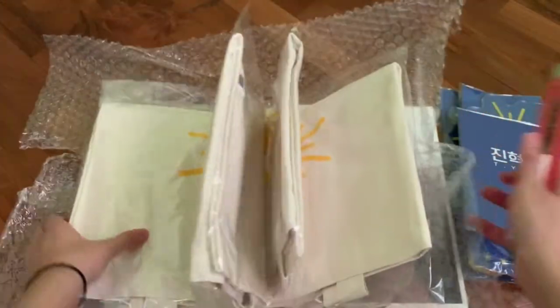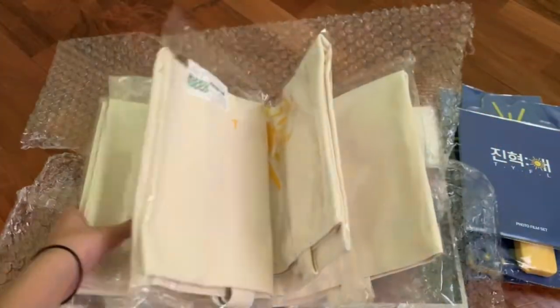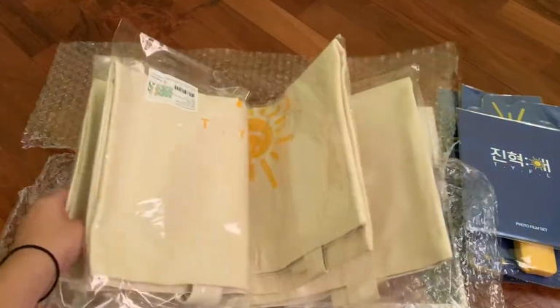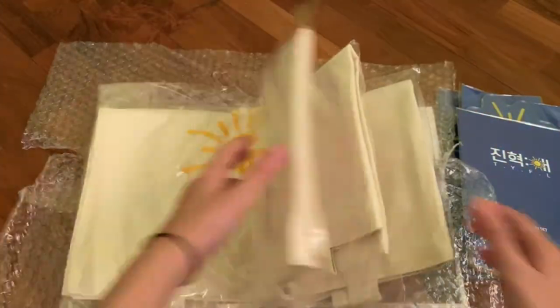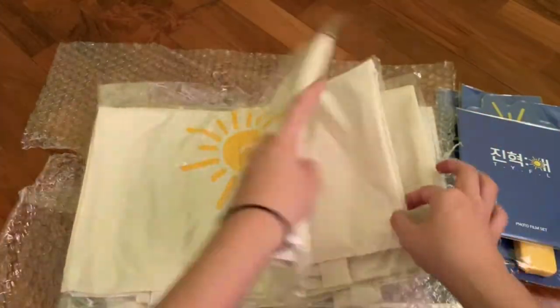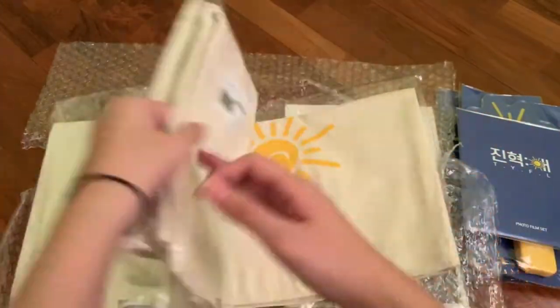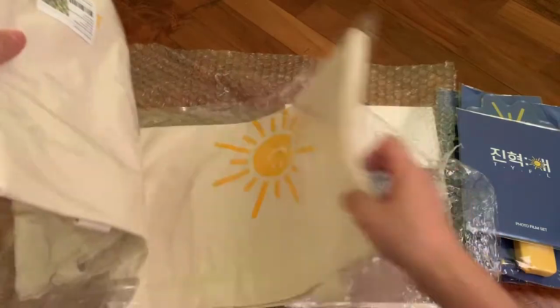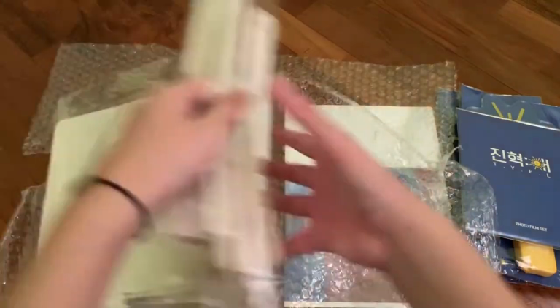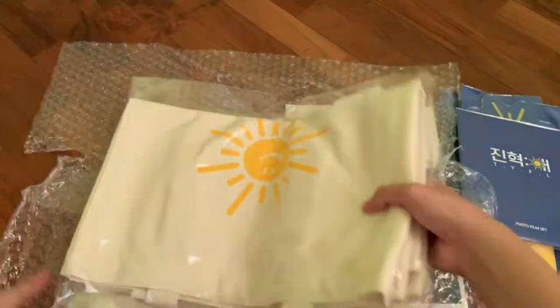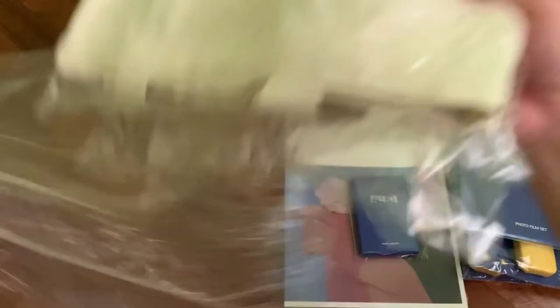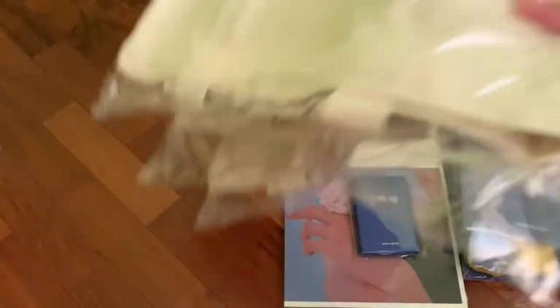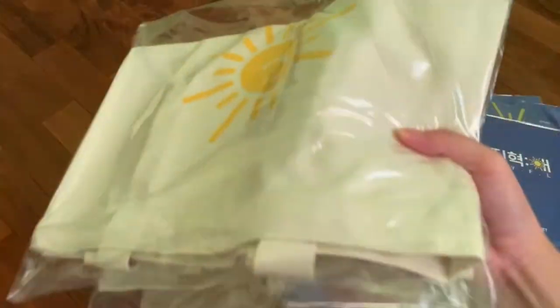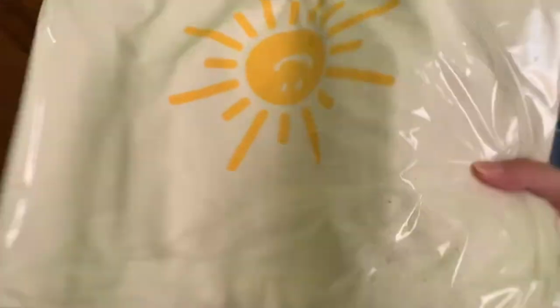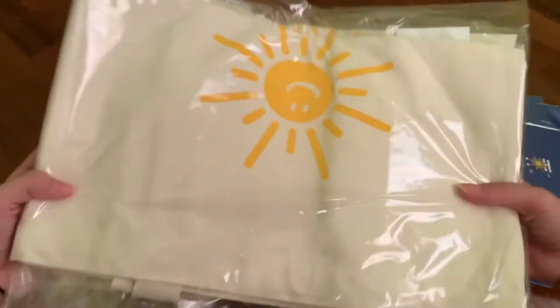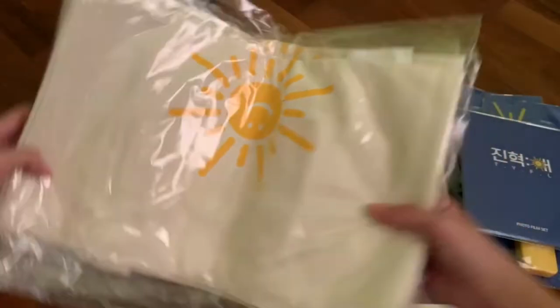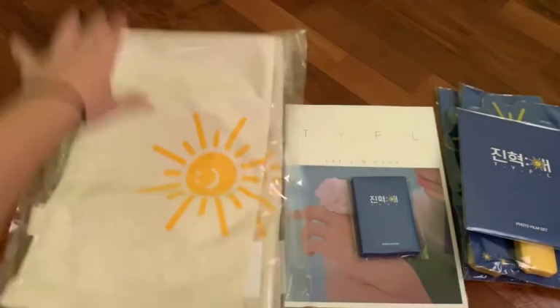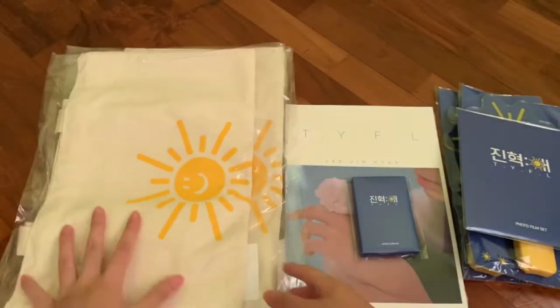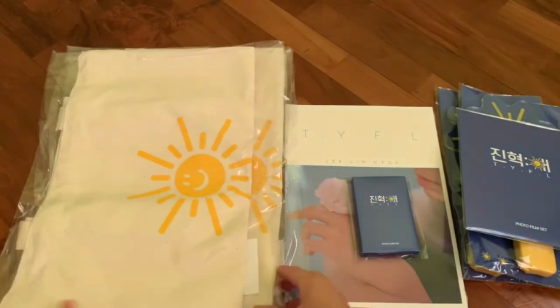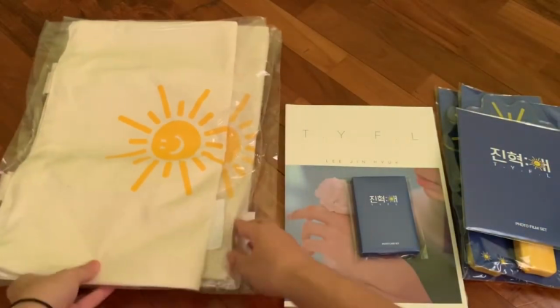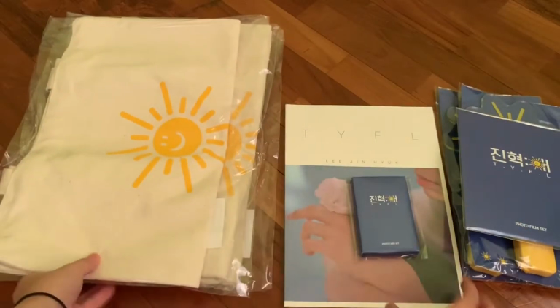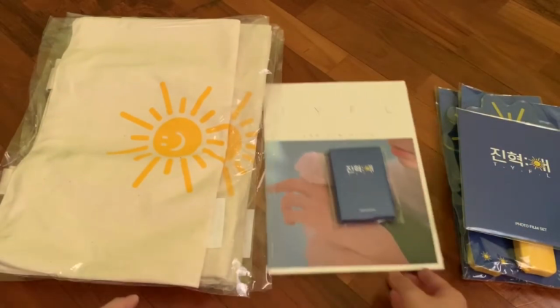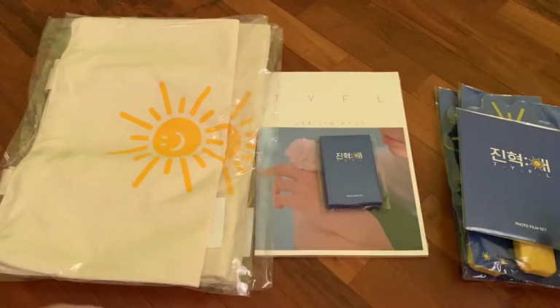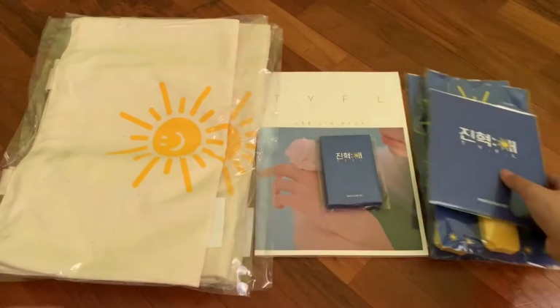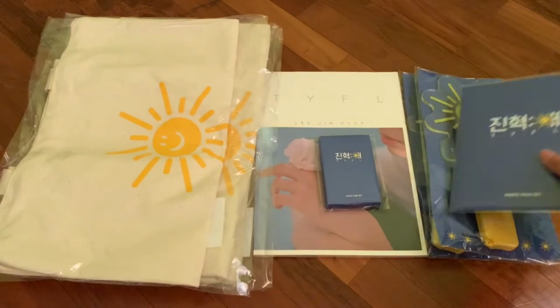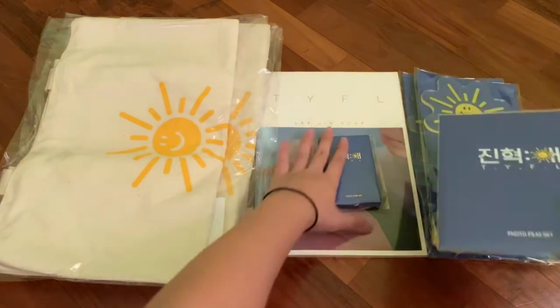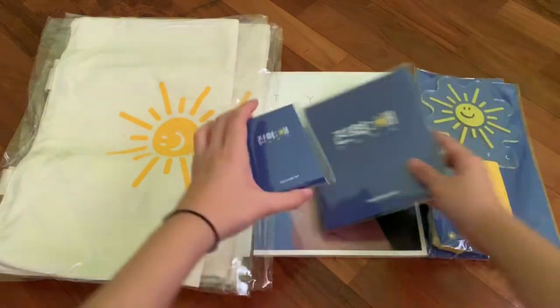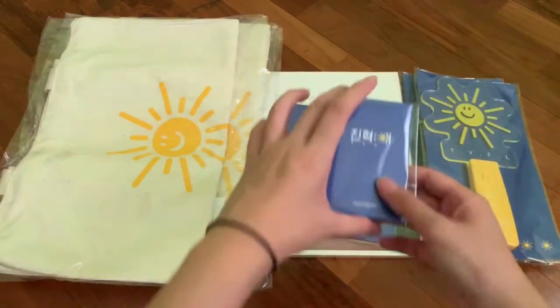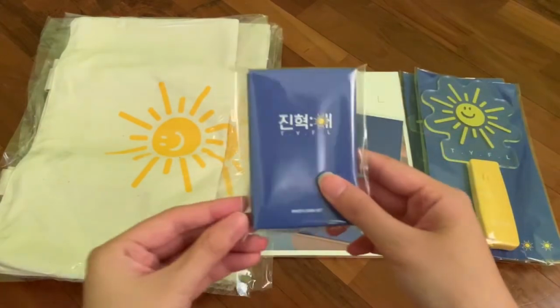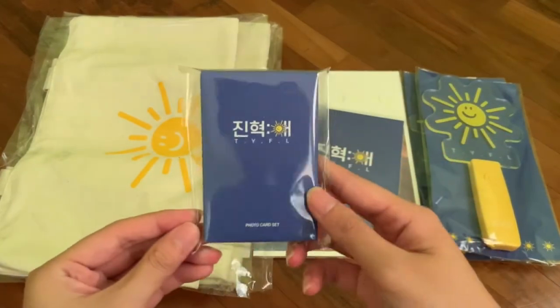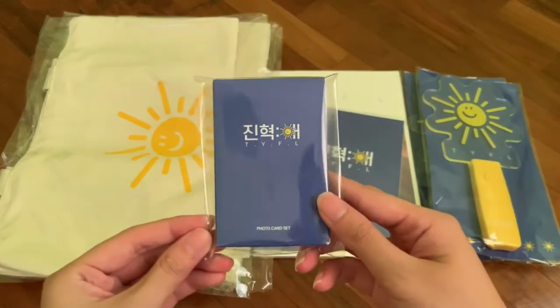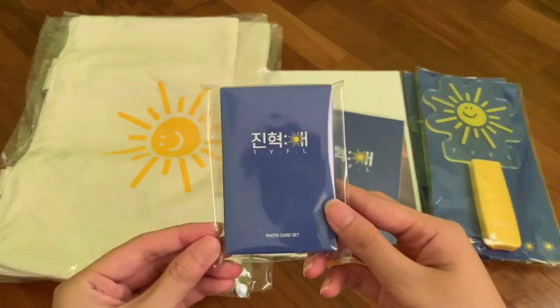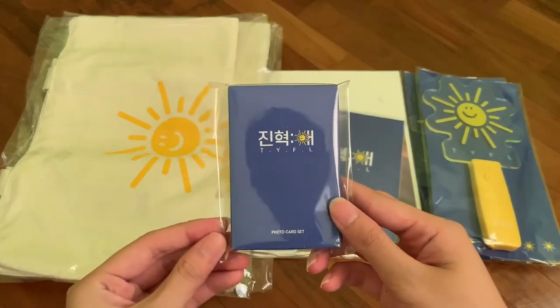Lastly, we have the tote bag. There's one, two, three — that's correct, there are three bags. These are all my bias items so I won't be opening them up, but I'll show you my item which is the photo card set.